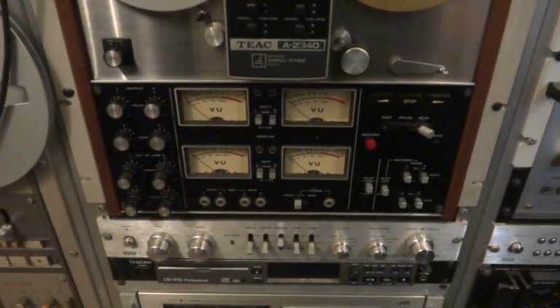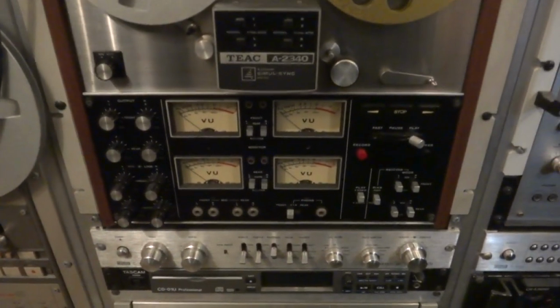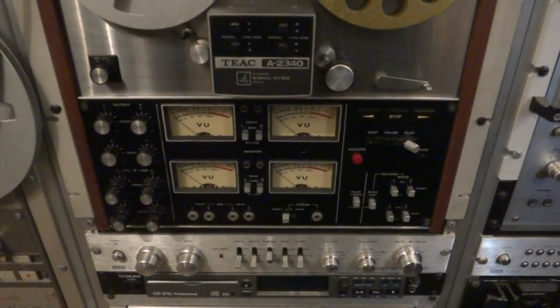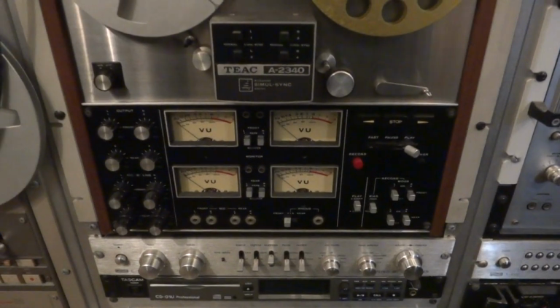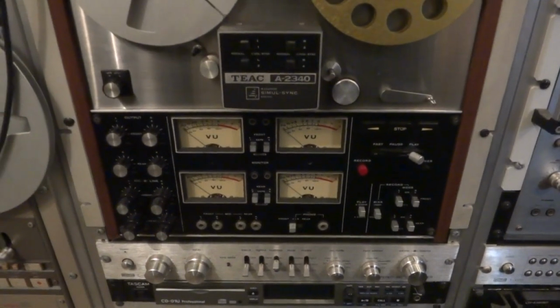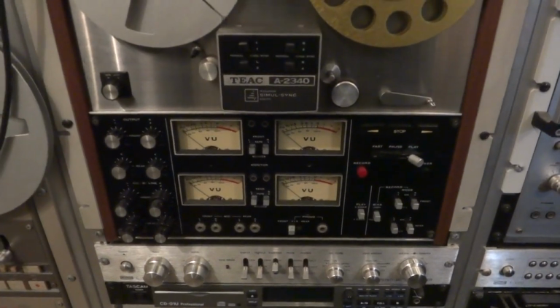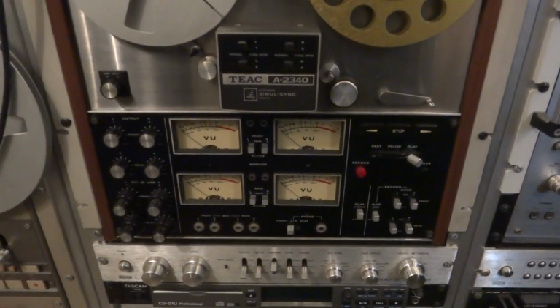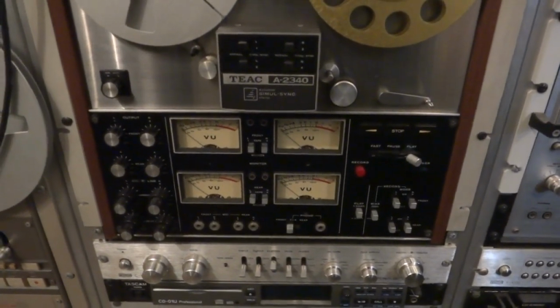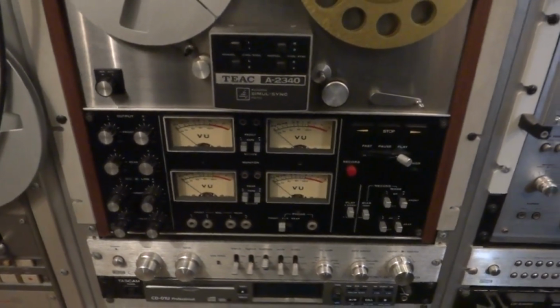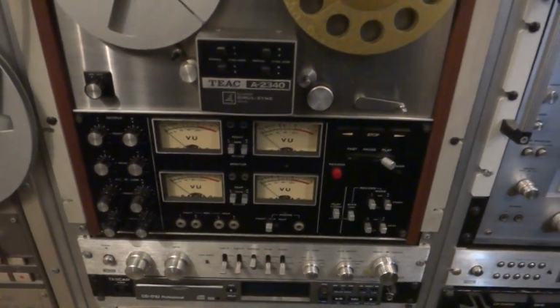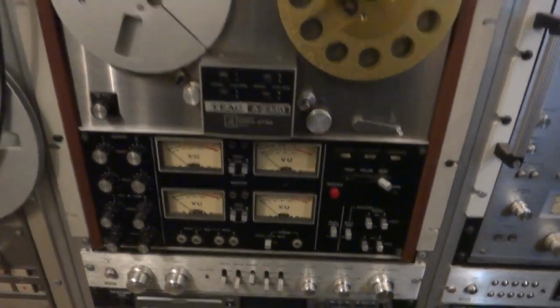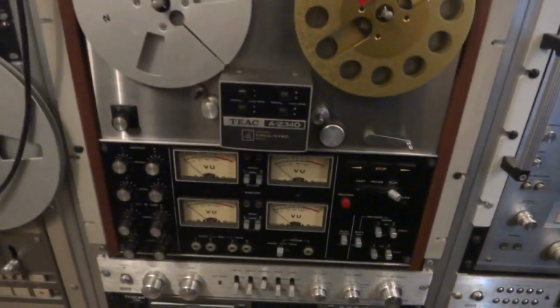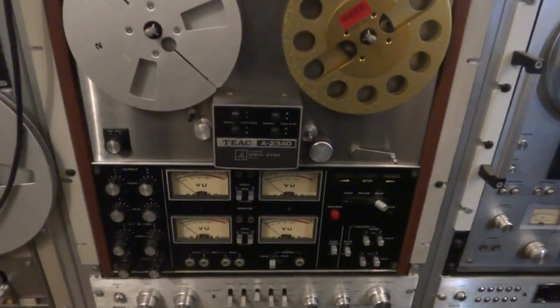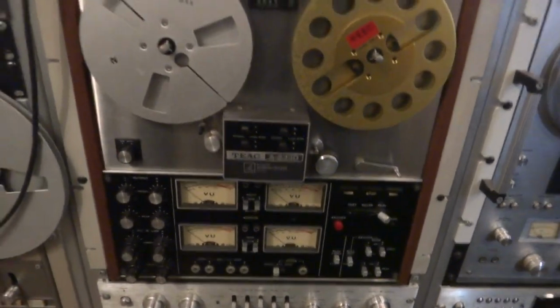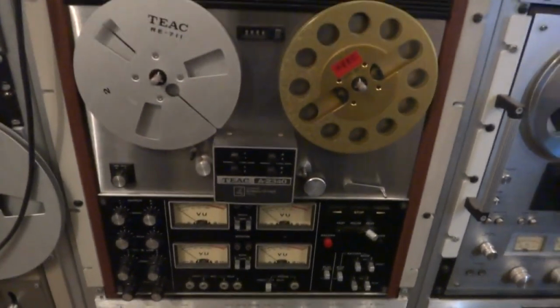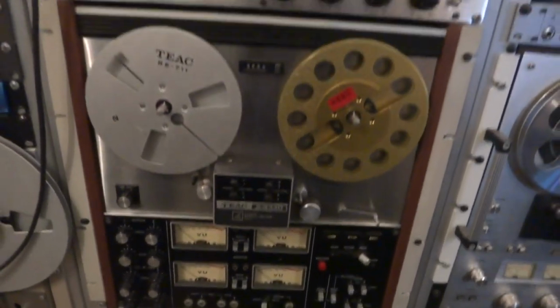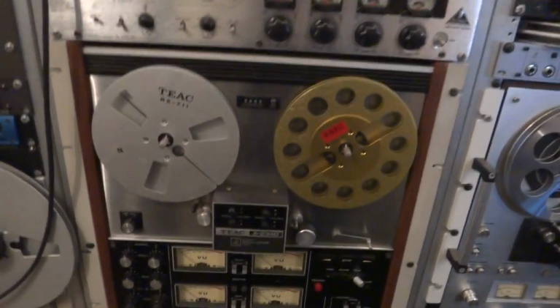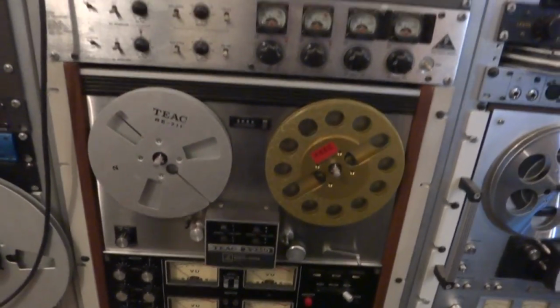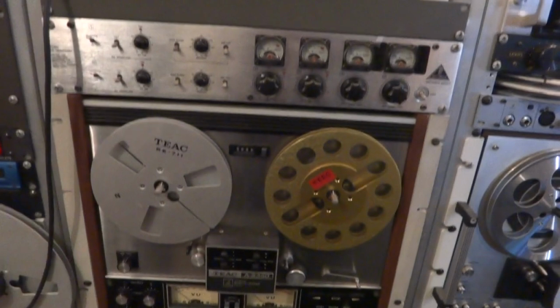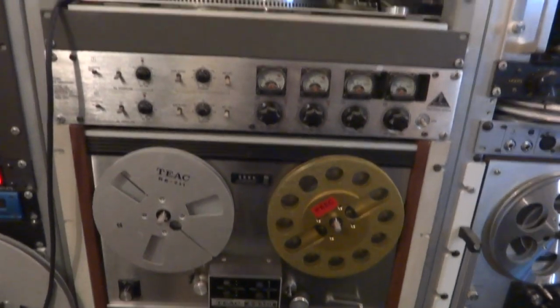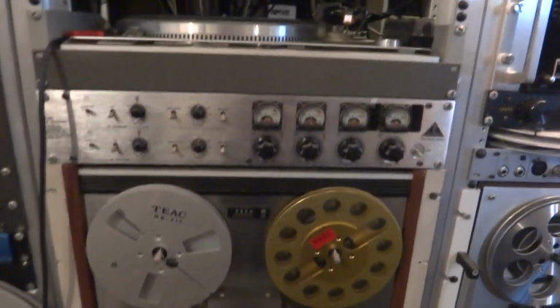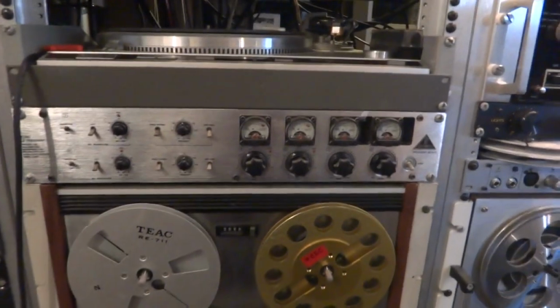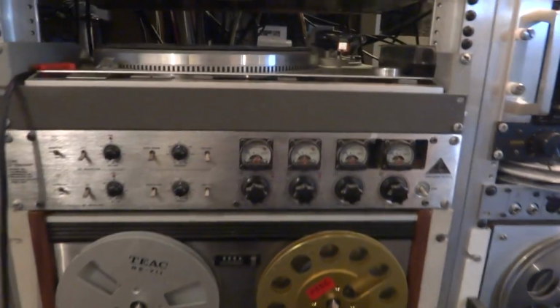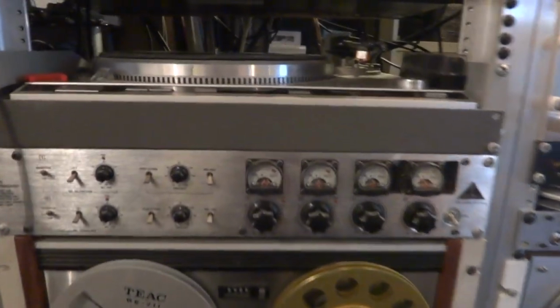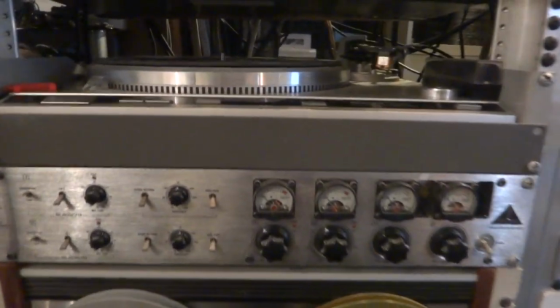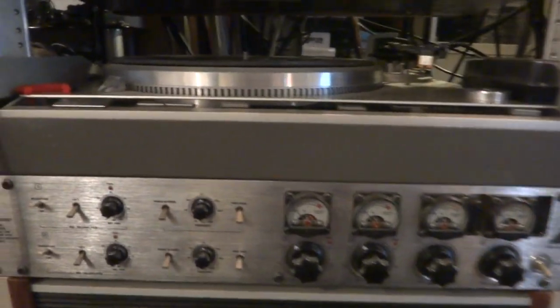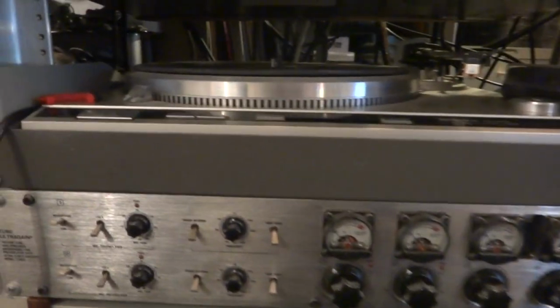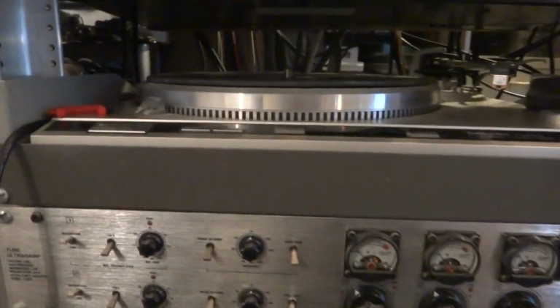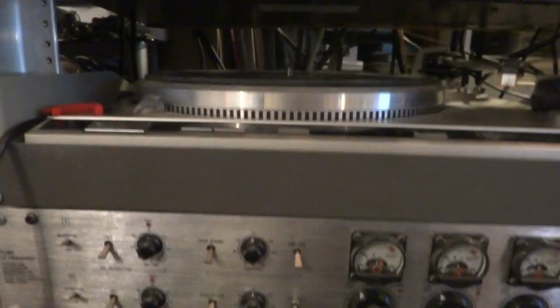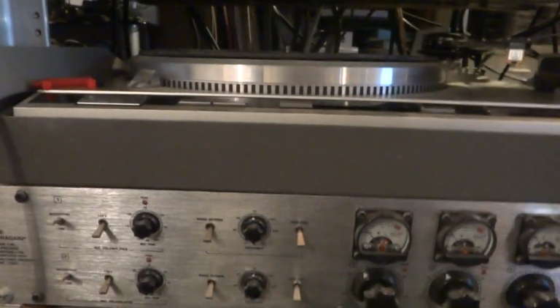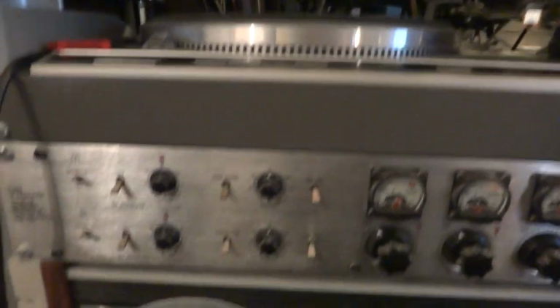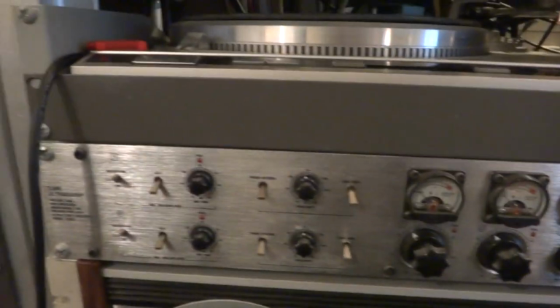The McIntosh C26 is the front amp and the UMIC C1000 is the rear amplifier. I do have a Sansui QX6500 but I've got nowhere to put it — that's a quadraphonic processor. This is a Behringer Ultra tube preamp.